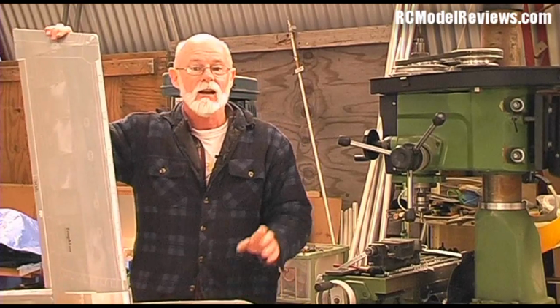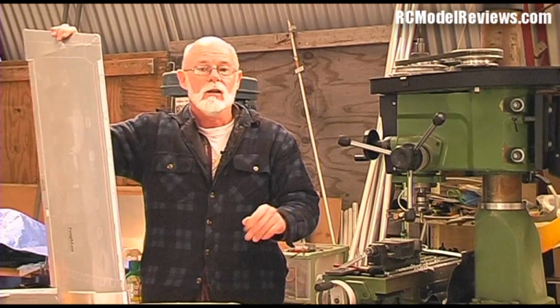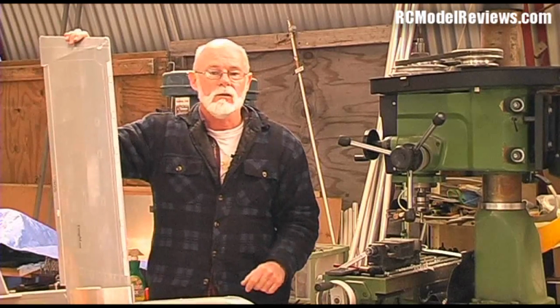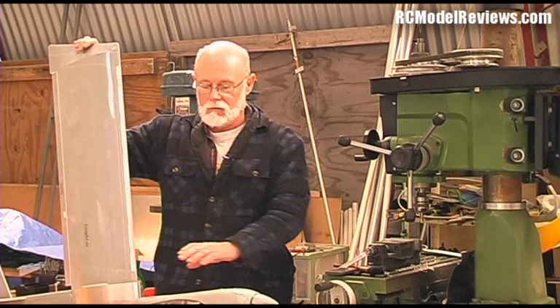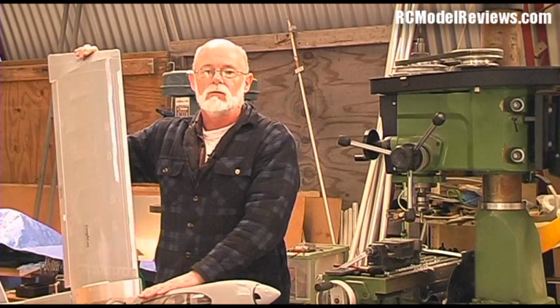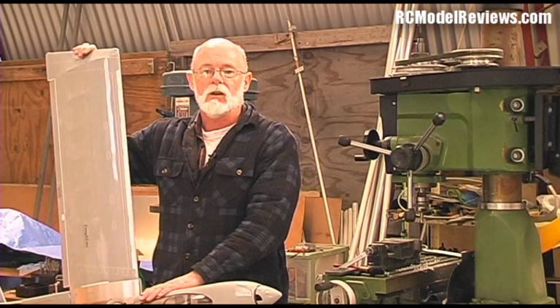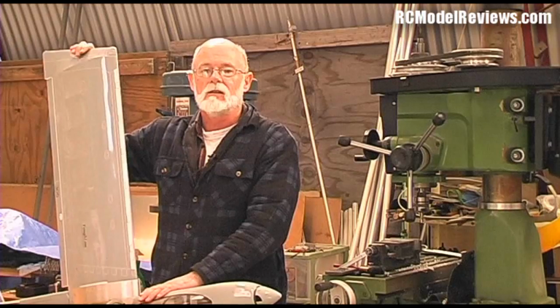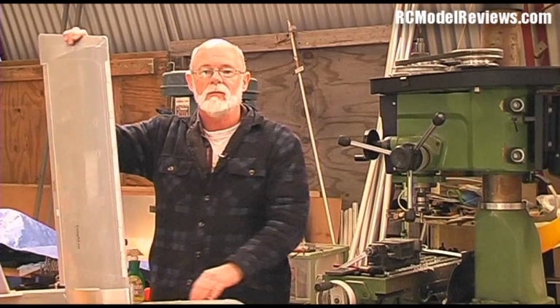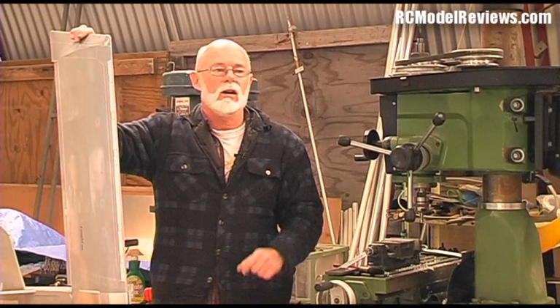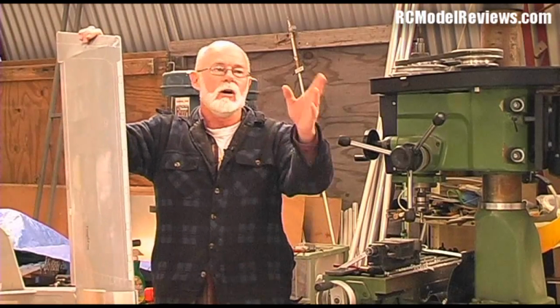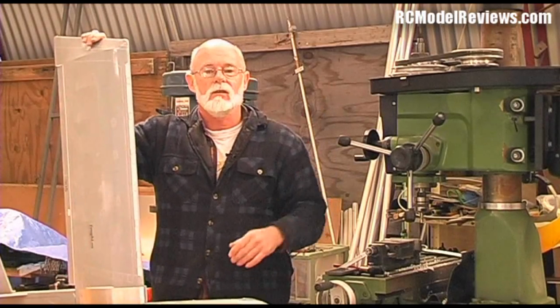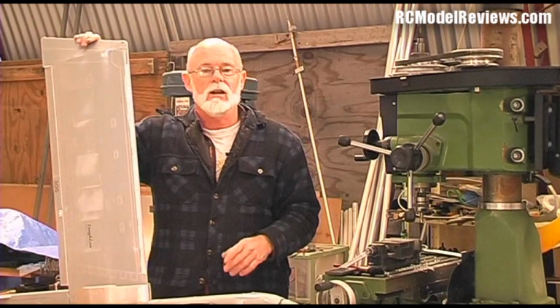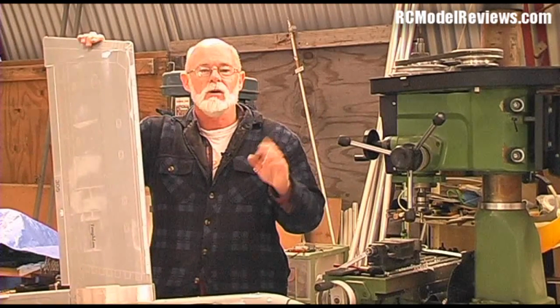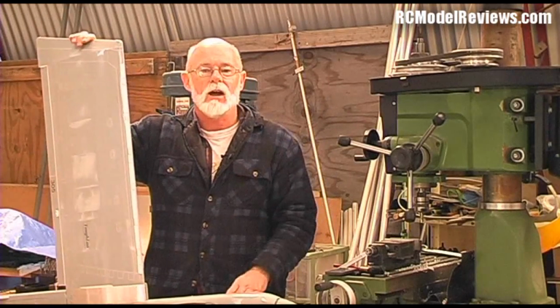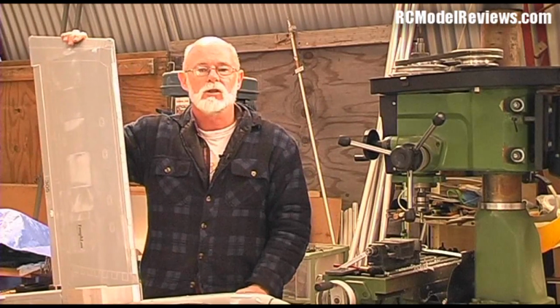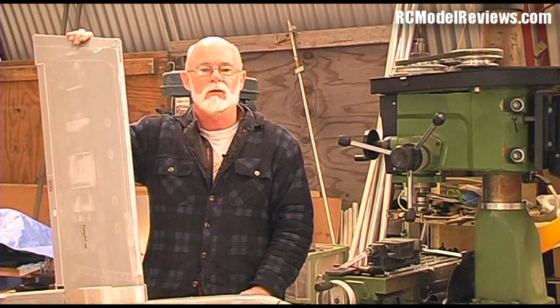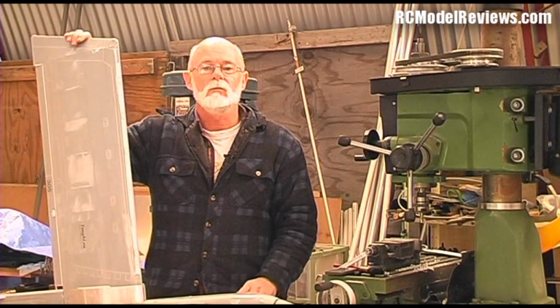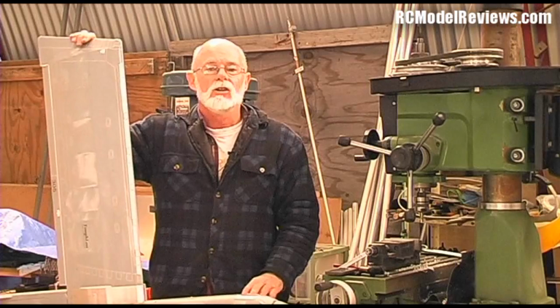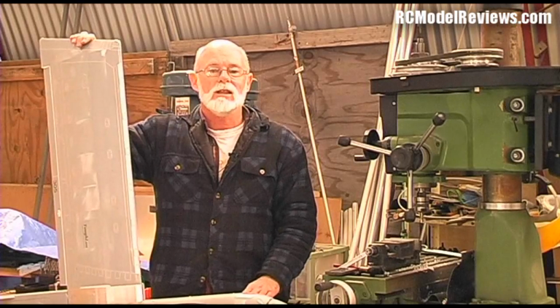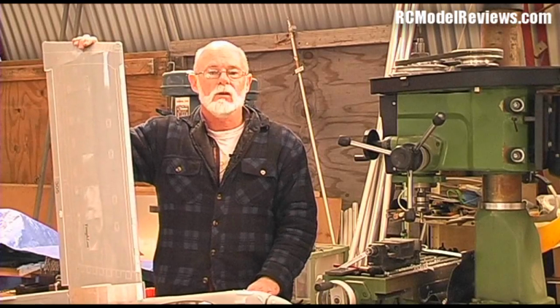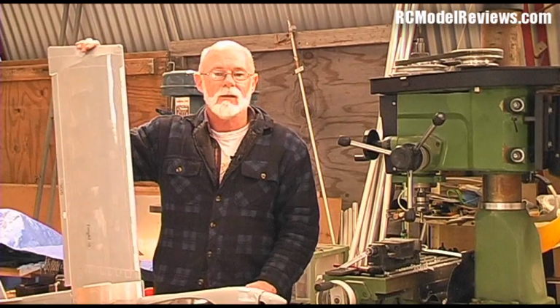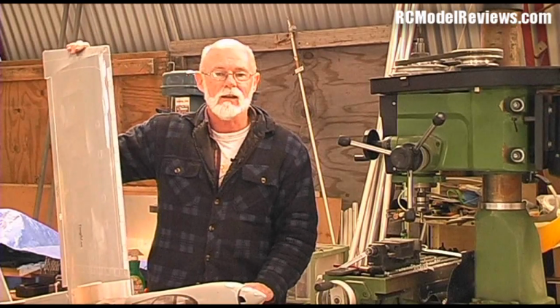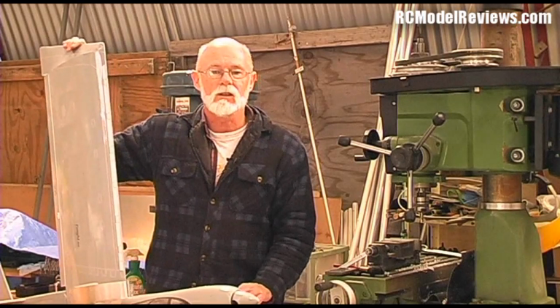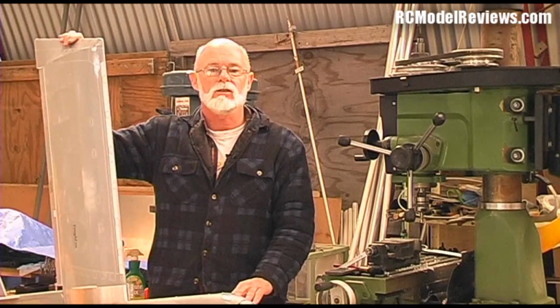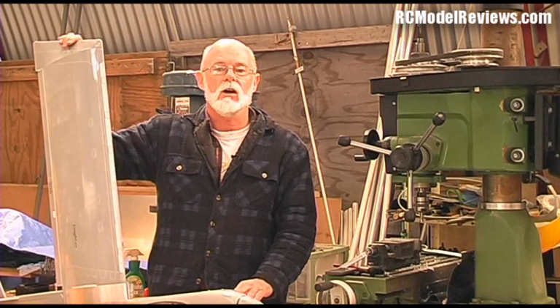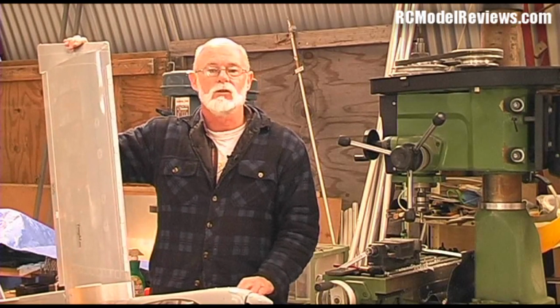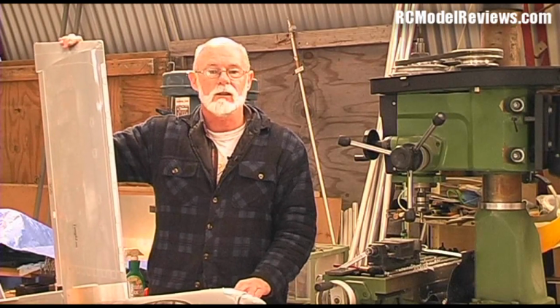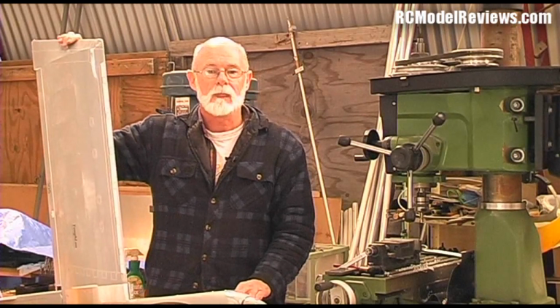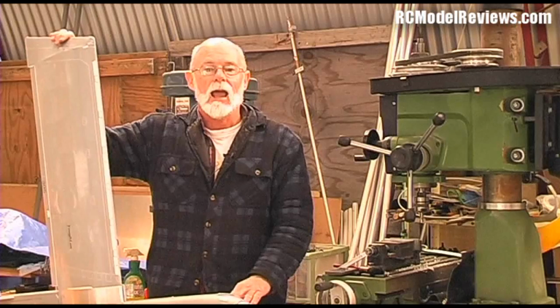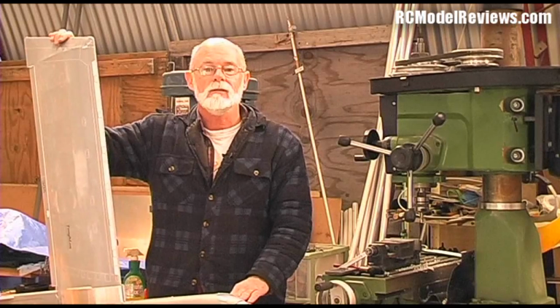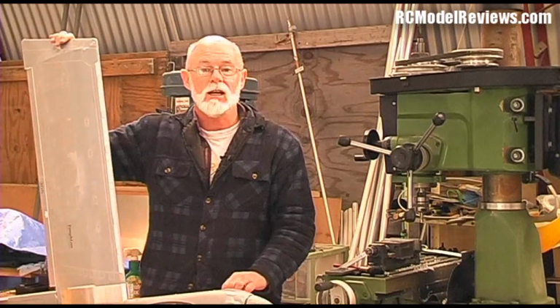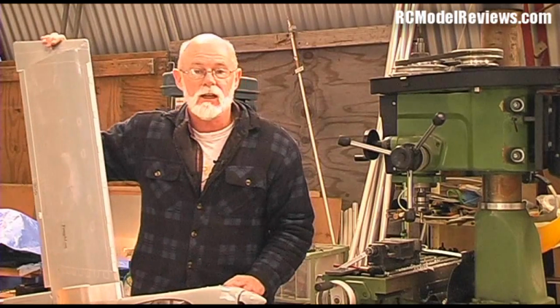I'll also re-fly the Tame Cat — I've got a Bobcat over there as well — and I've got some ideas for other pulse jet powered models, which I'll be trying to put together over the winter months here, when there's not so good for flying but good for building. So watch out for those videos.